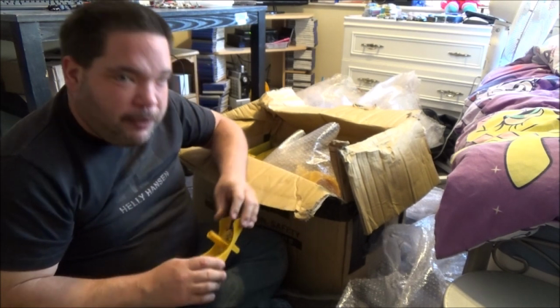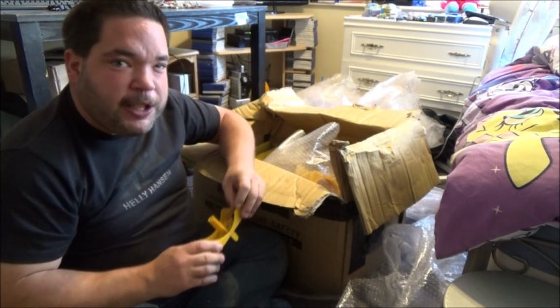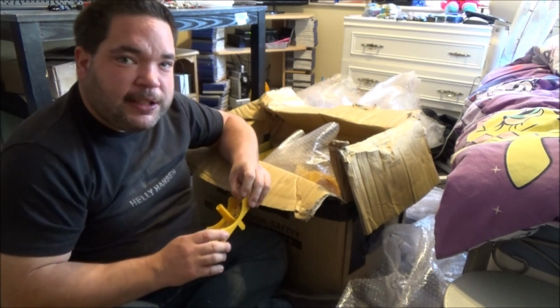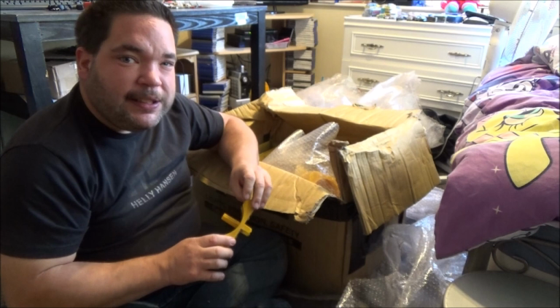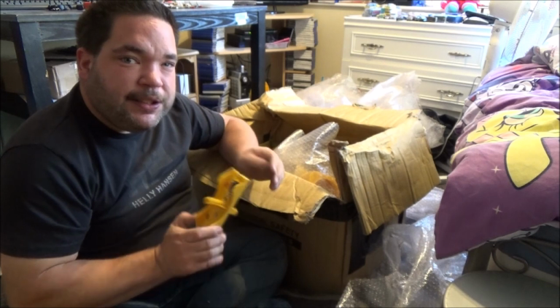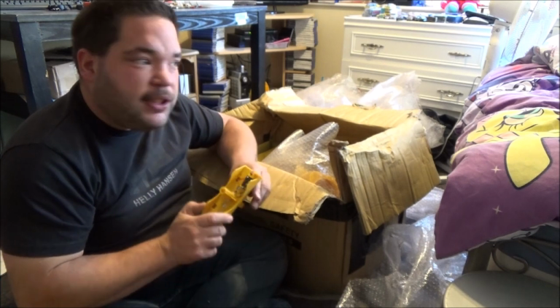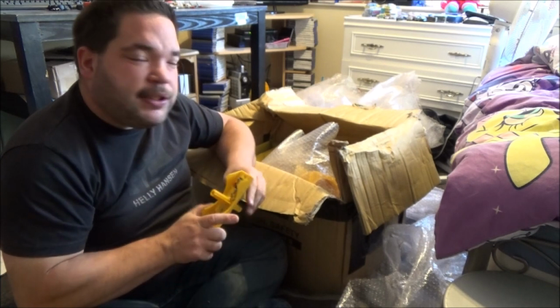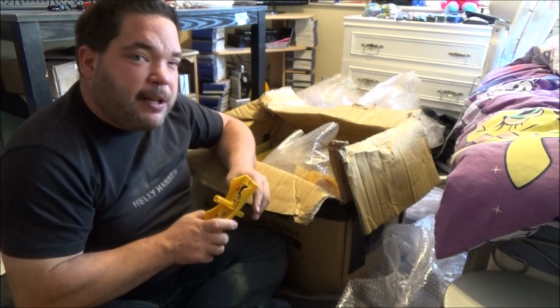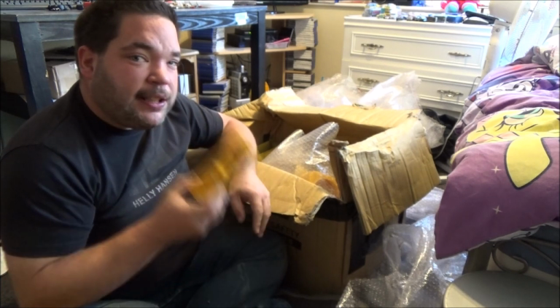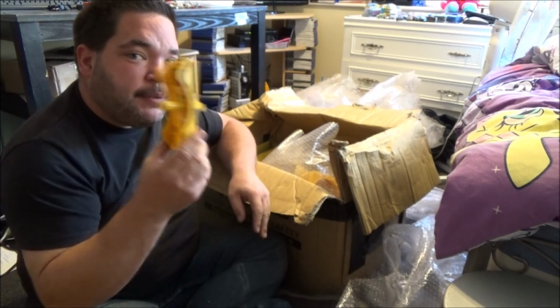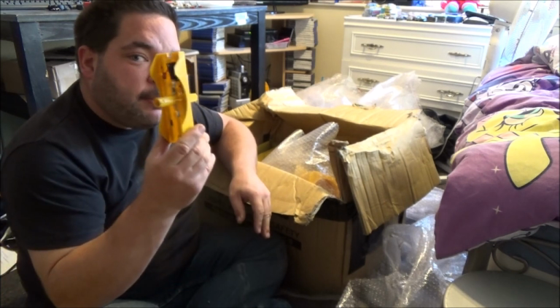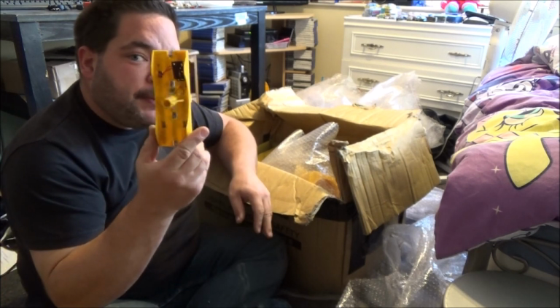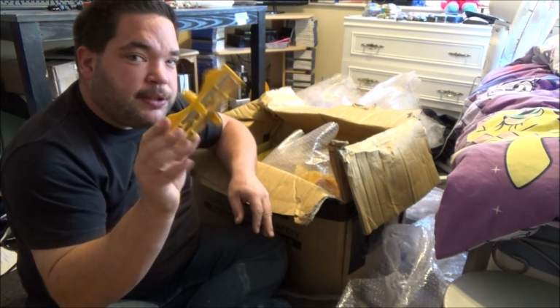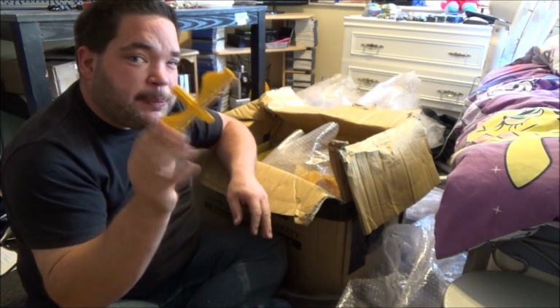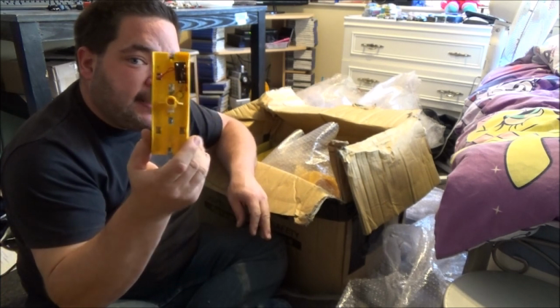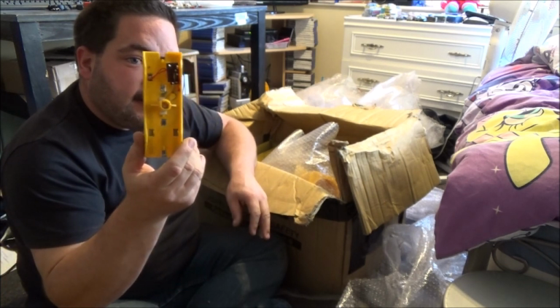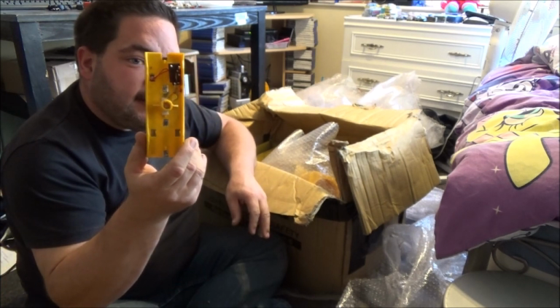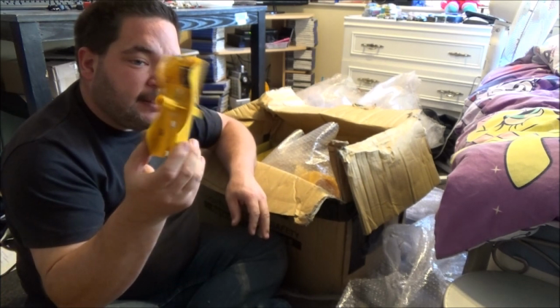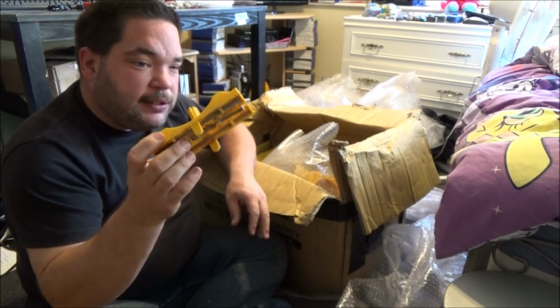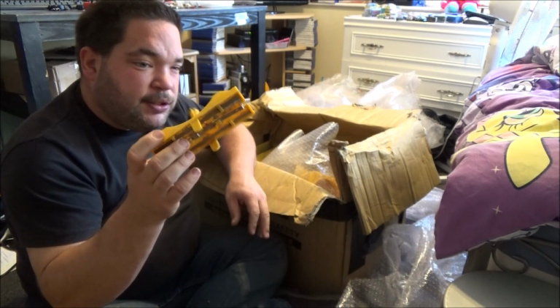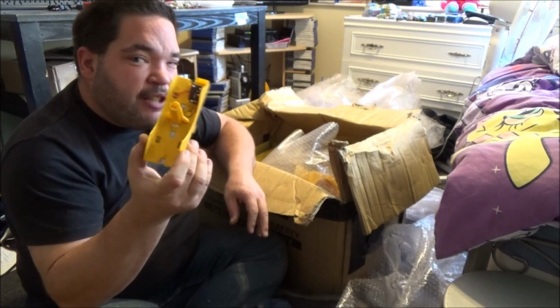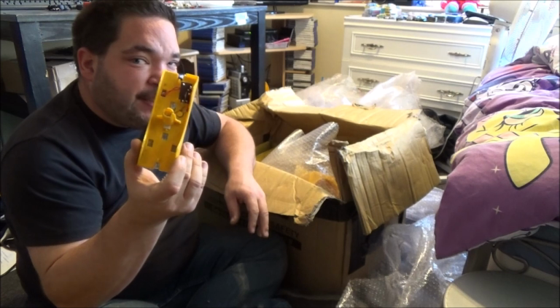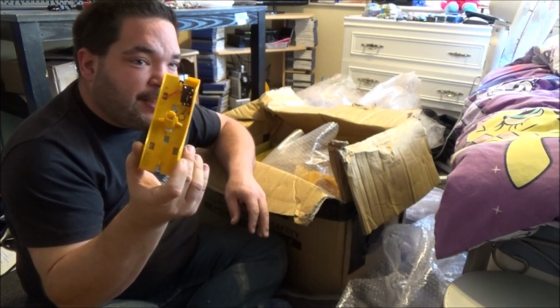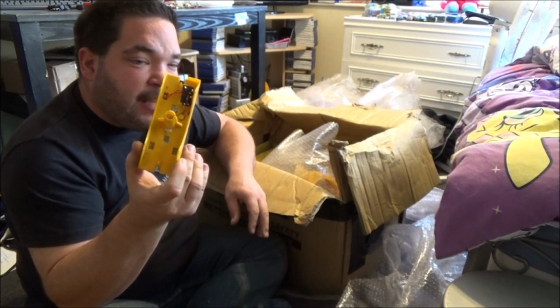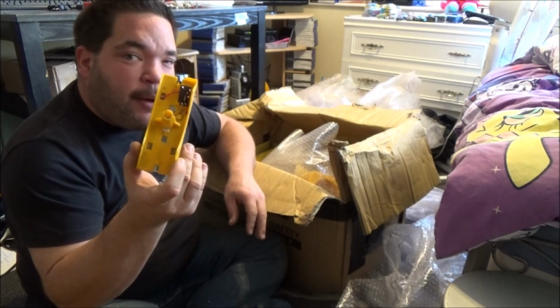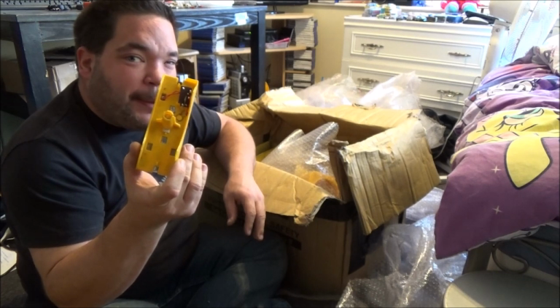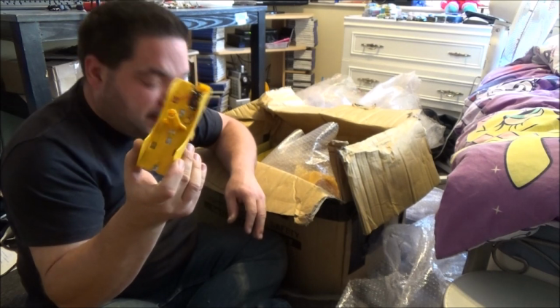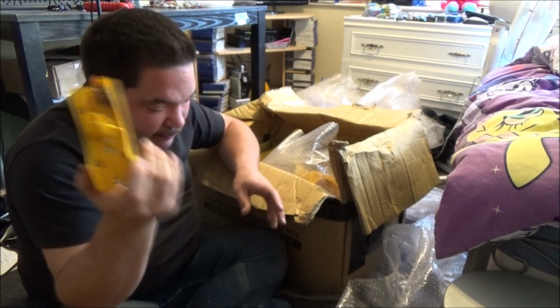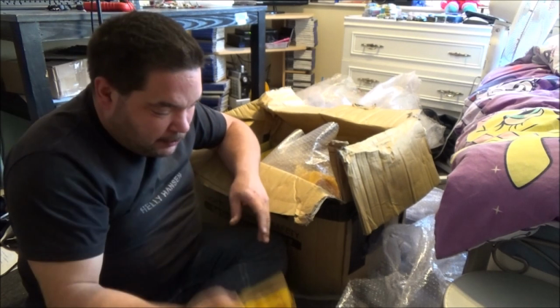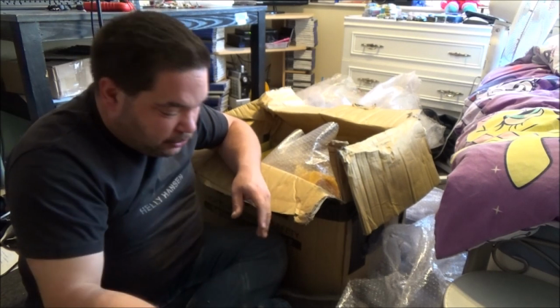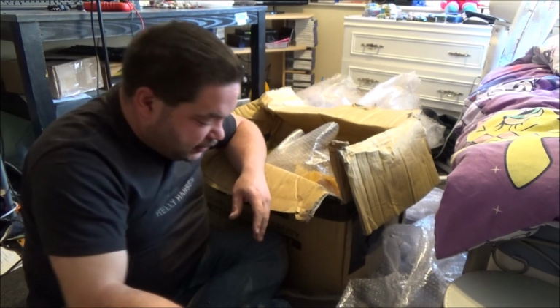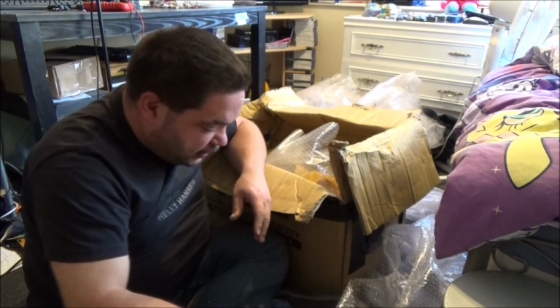When we refer to circuits in barricade lamps, that's what we refer to — these pieces. It's not really the circuit, it's just a lamp holder piece, but we just call that a circuit.